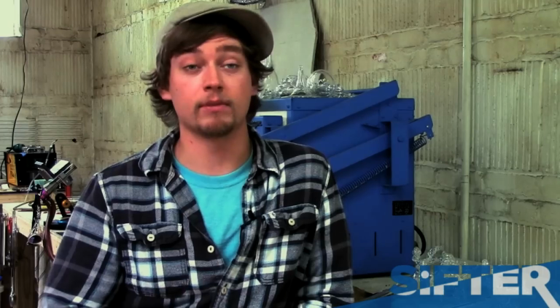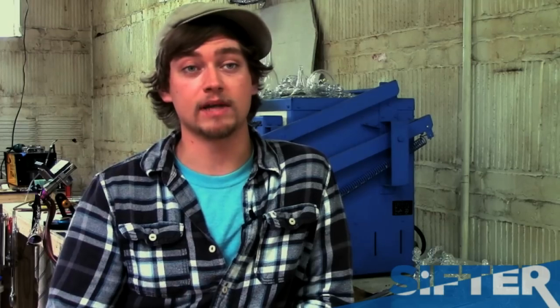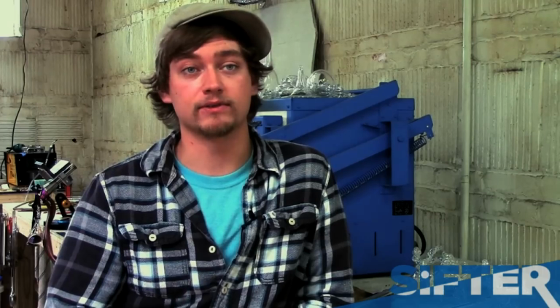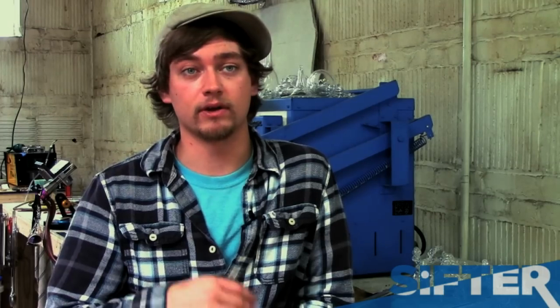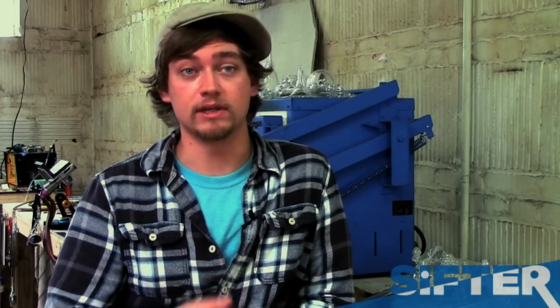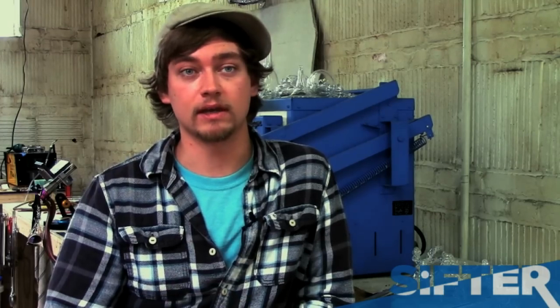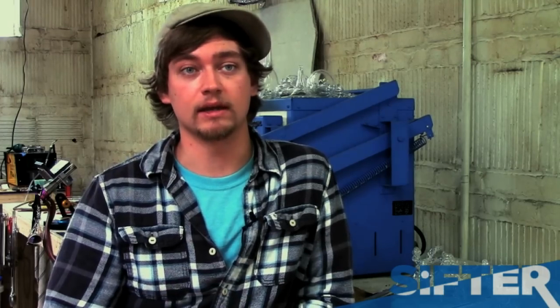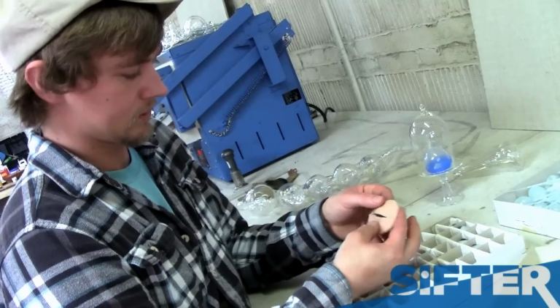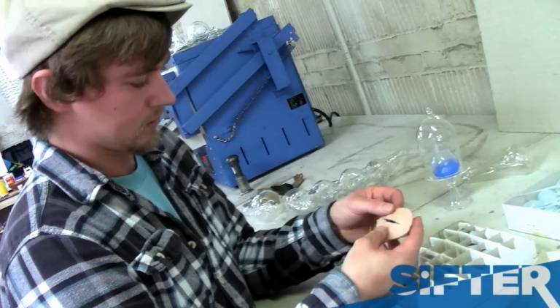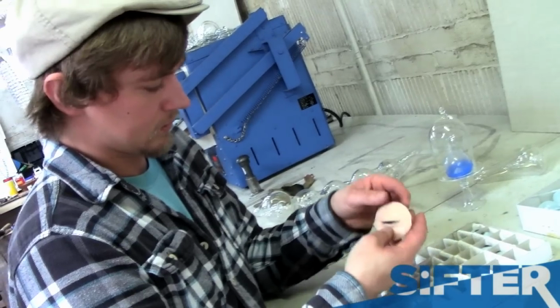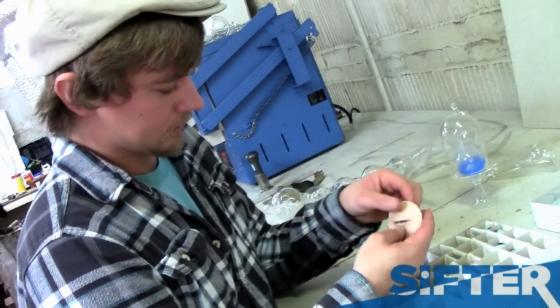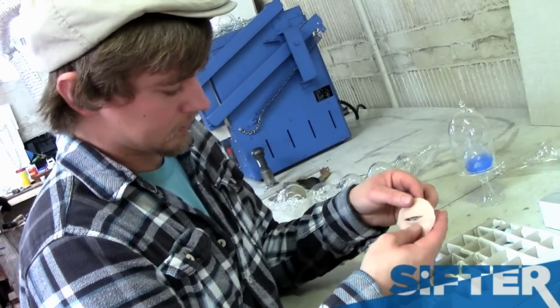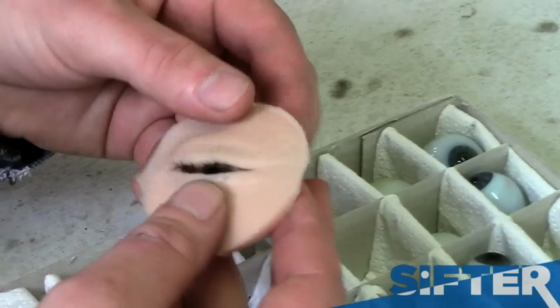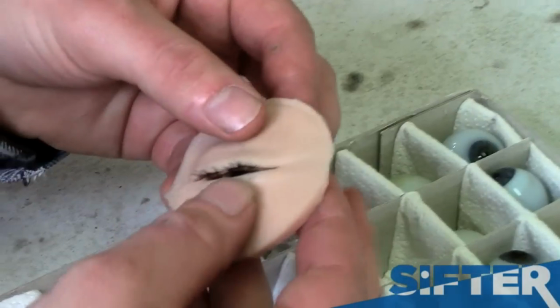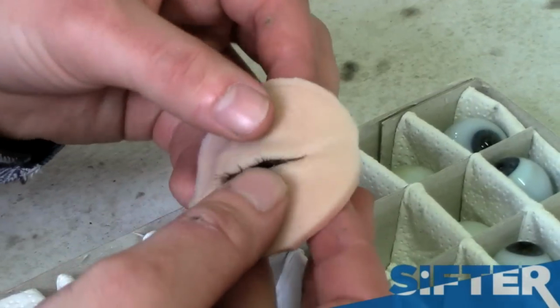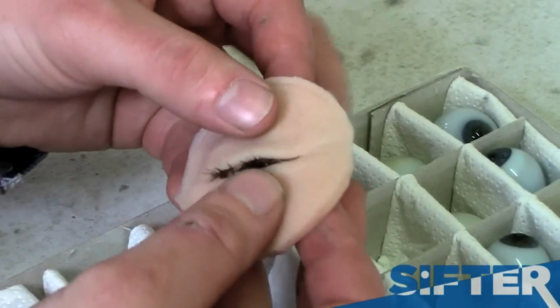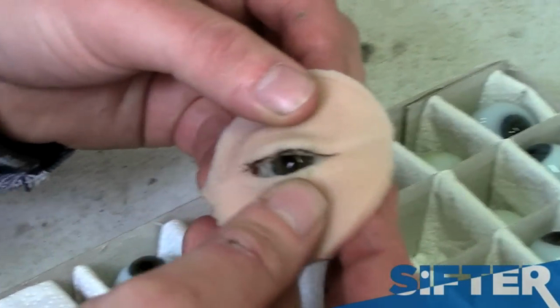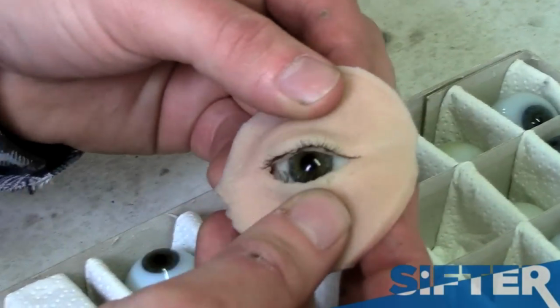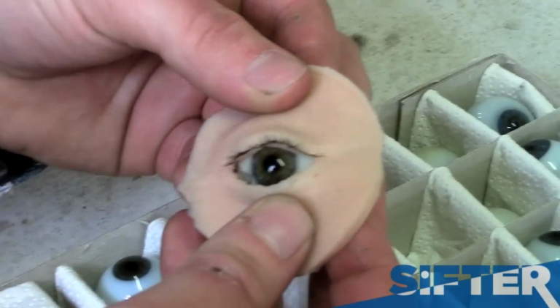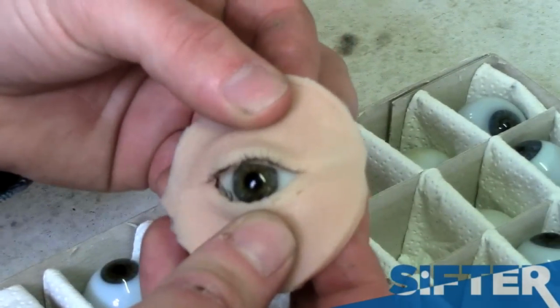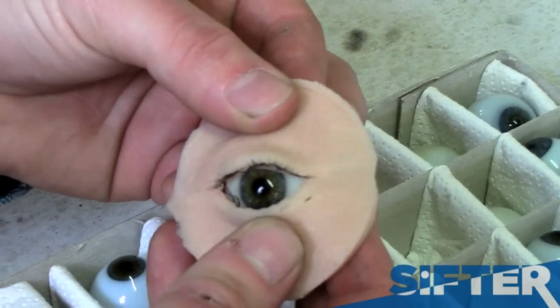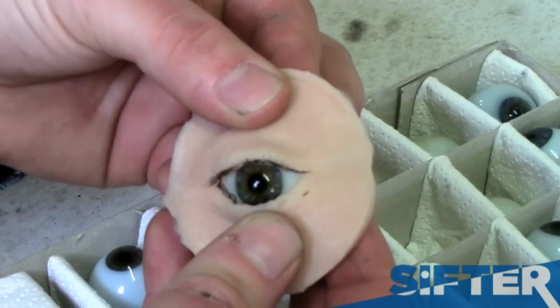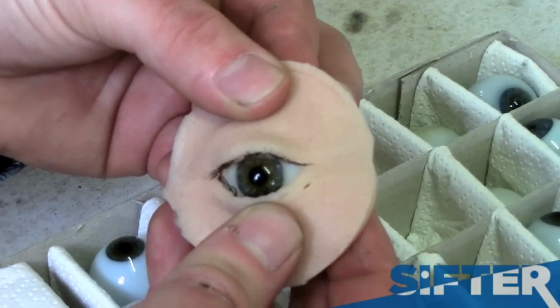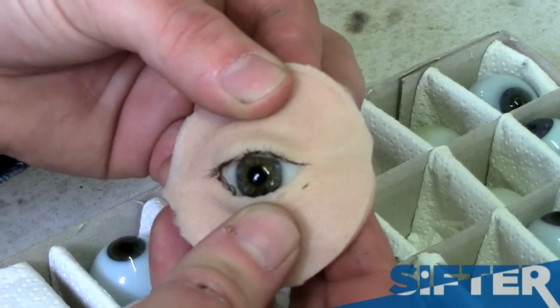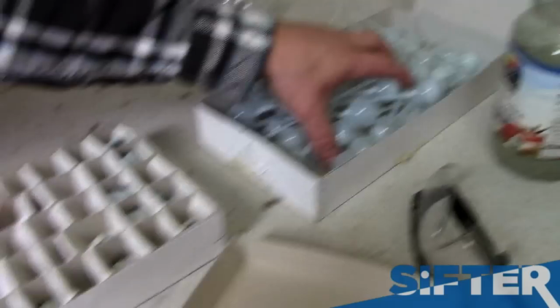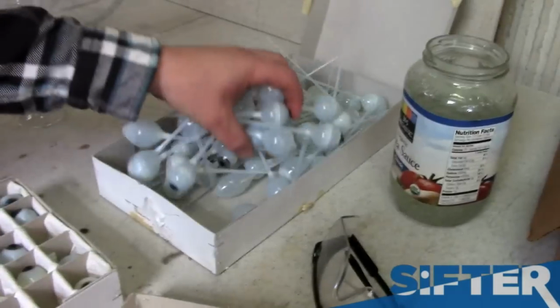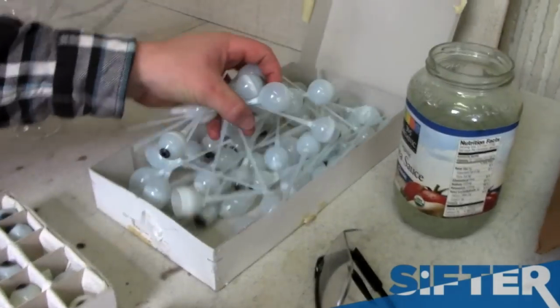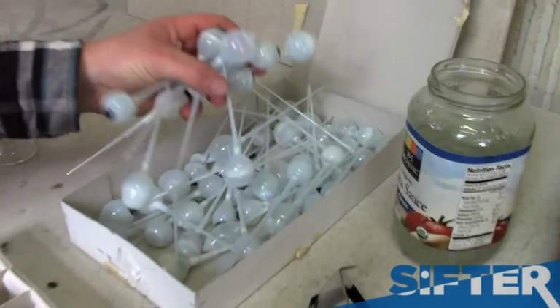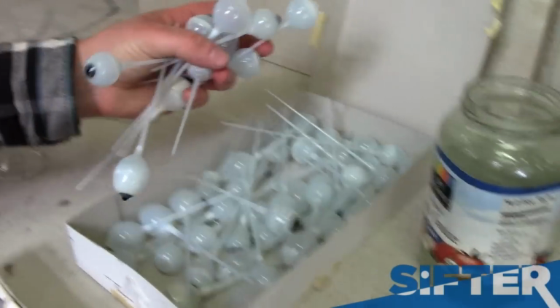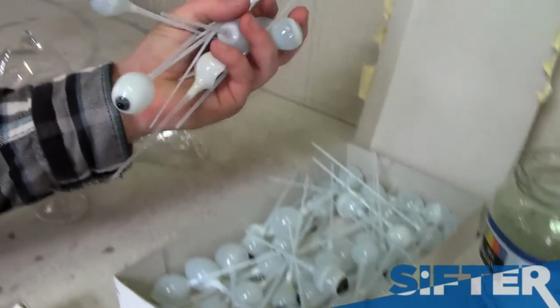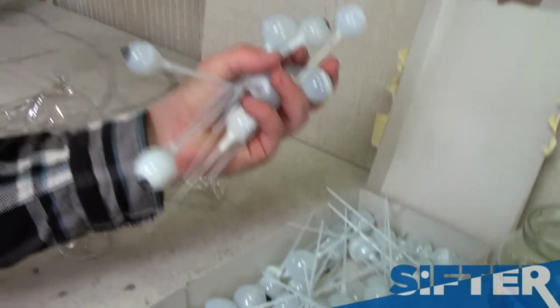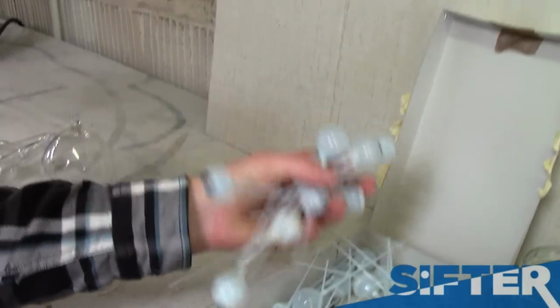Everybody's eye is very unique and individual like a thumbprint, and I was interested in that, so I've been using eyes a lot in my work to influence notions of doubt or curiosity.